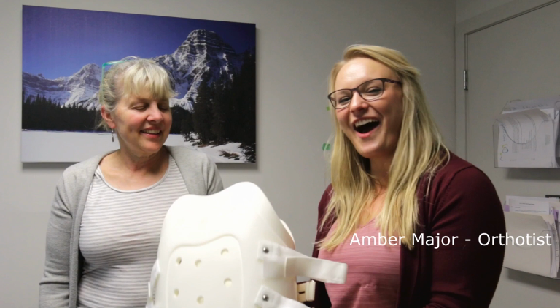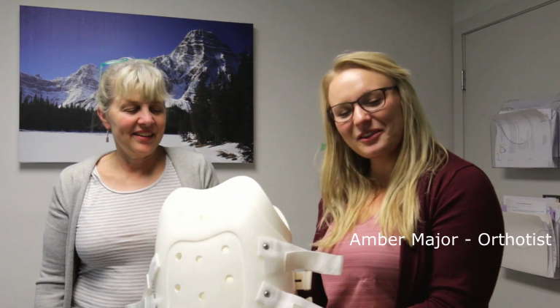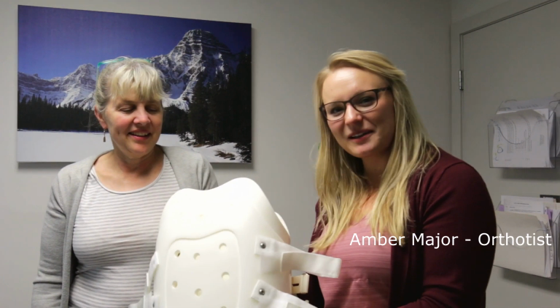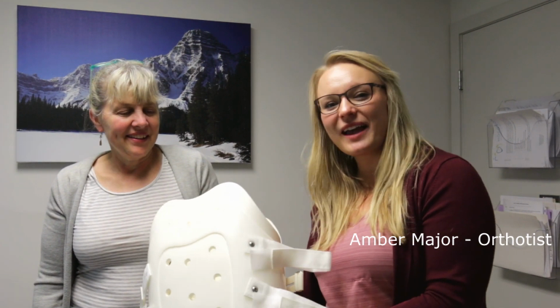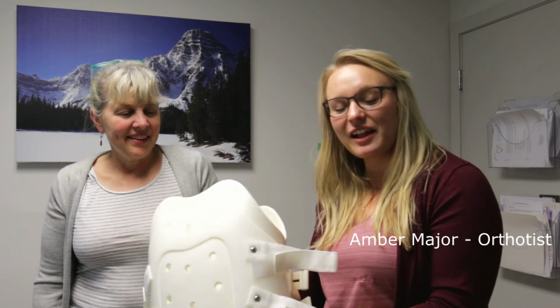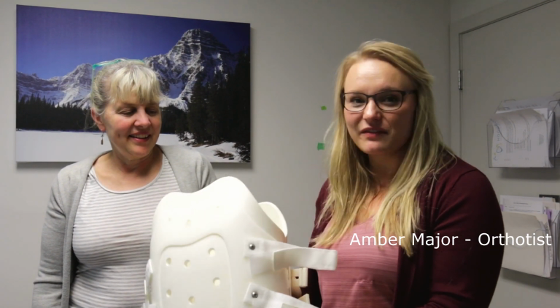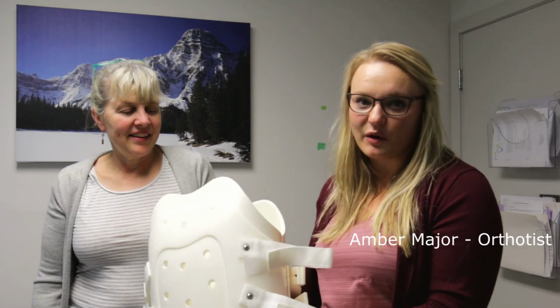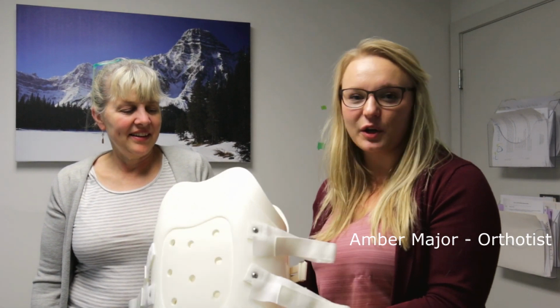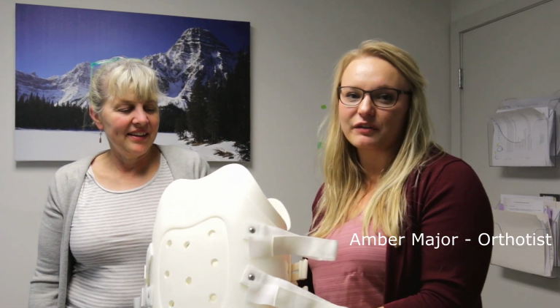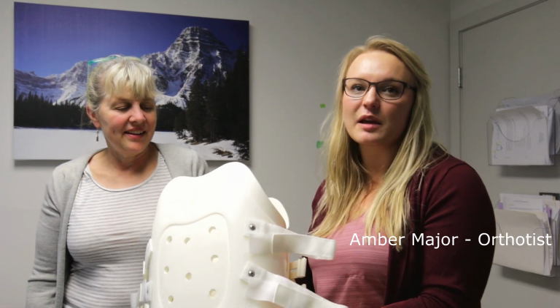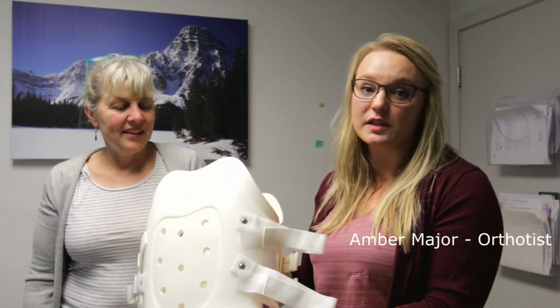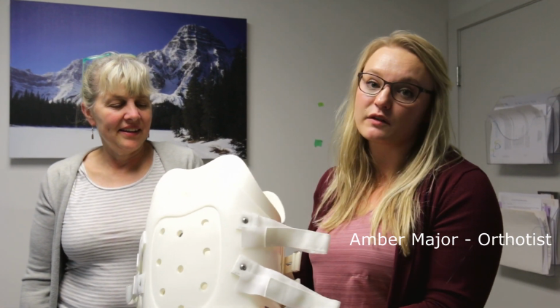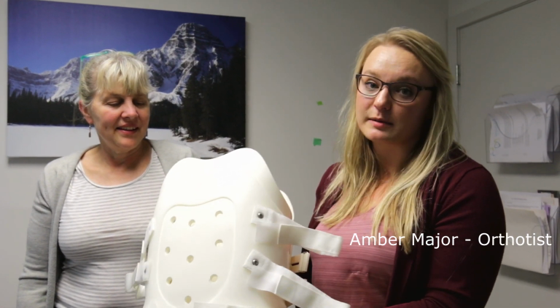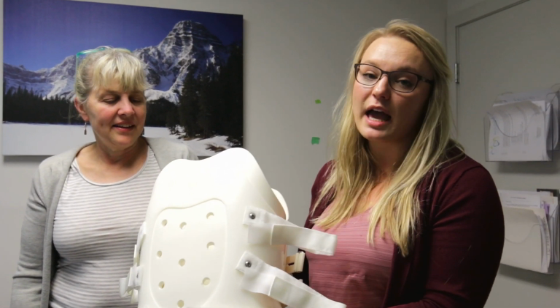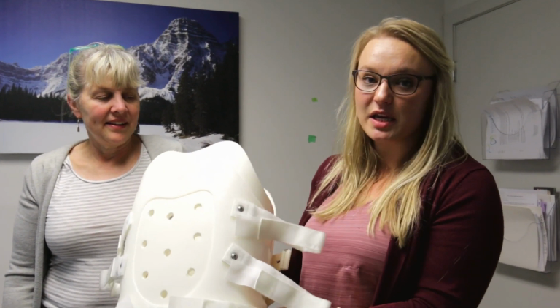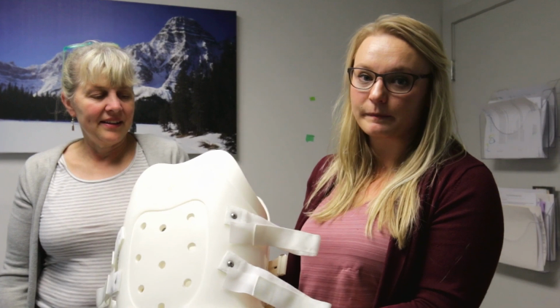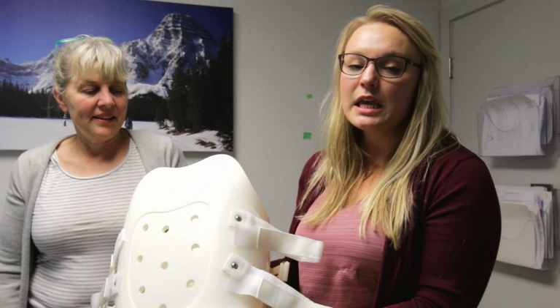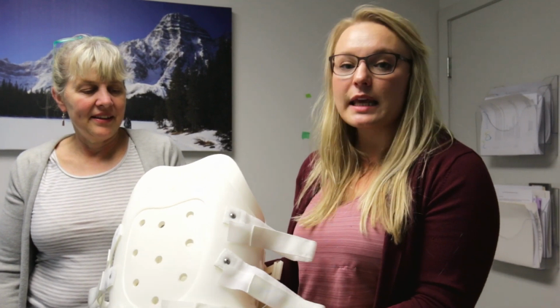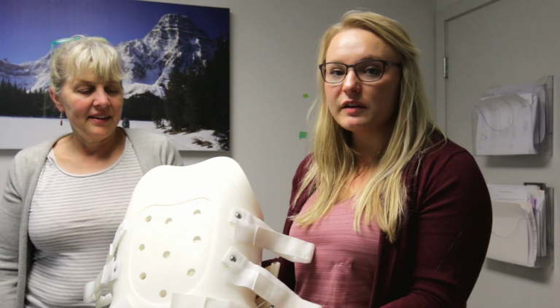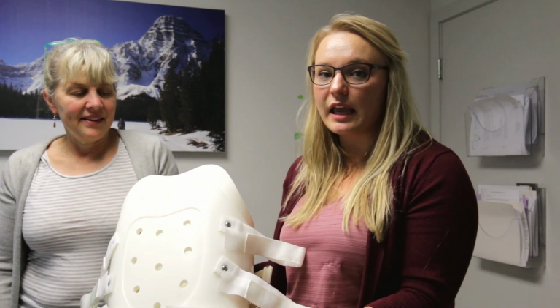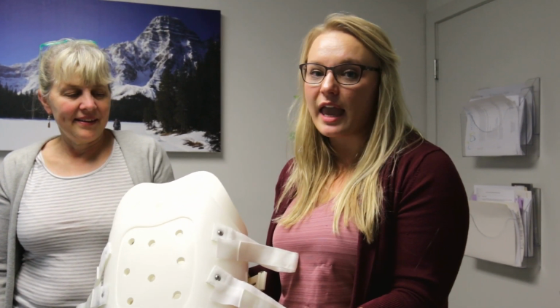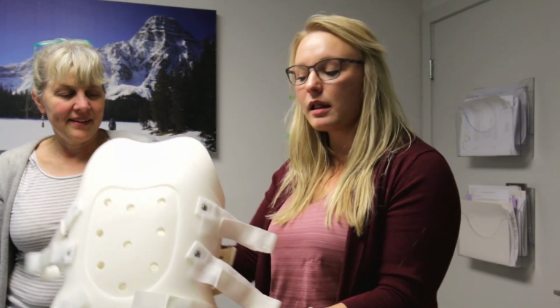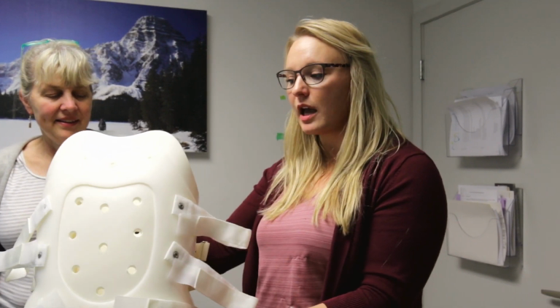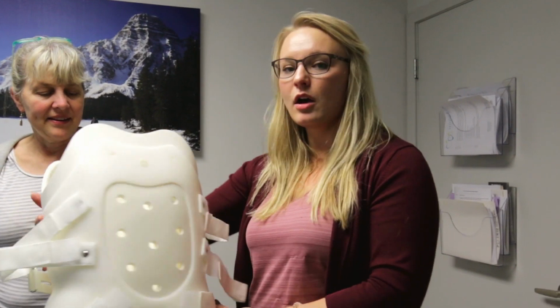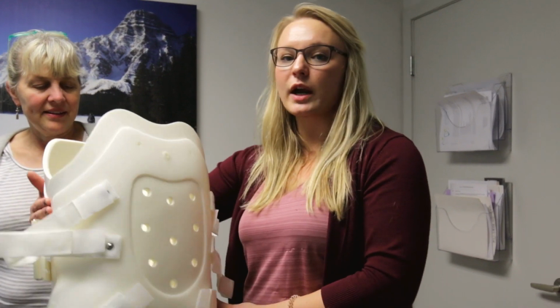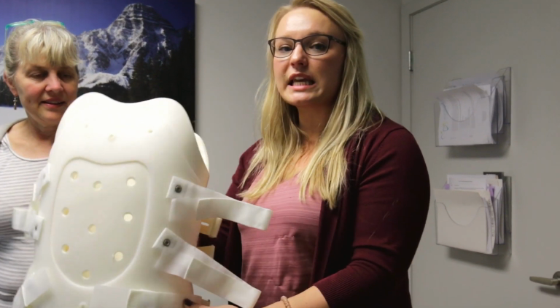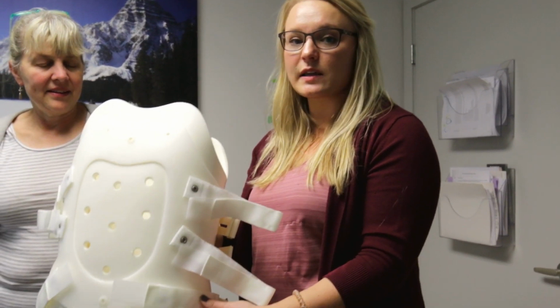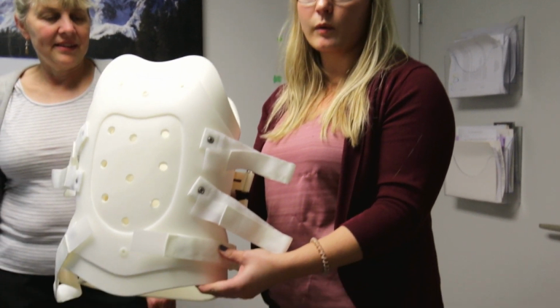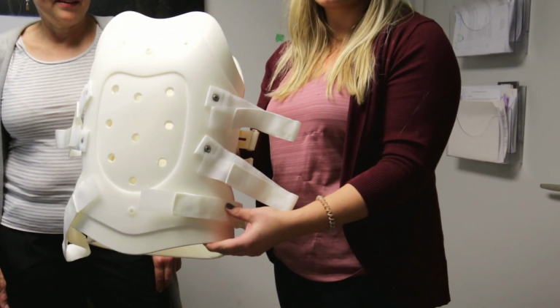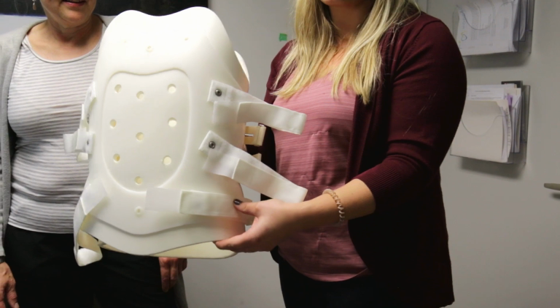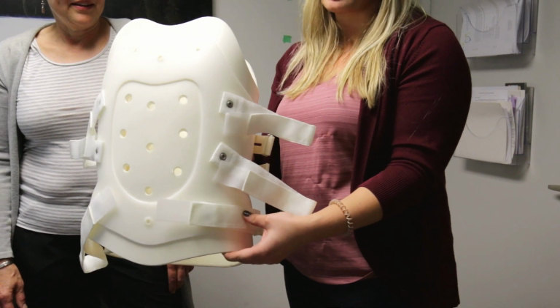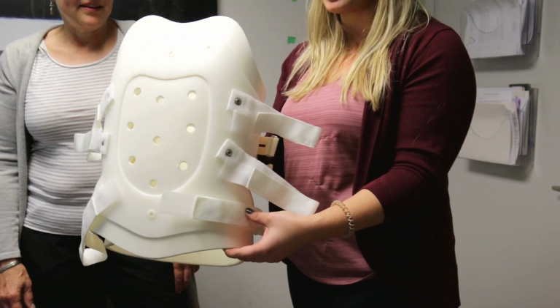Hodgson Orthopaedic Group has developed this video for your reference upon discharge from the hospital as a patient. Today we'll be fitting a clamshell or a TLSO for a spinal fracture.